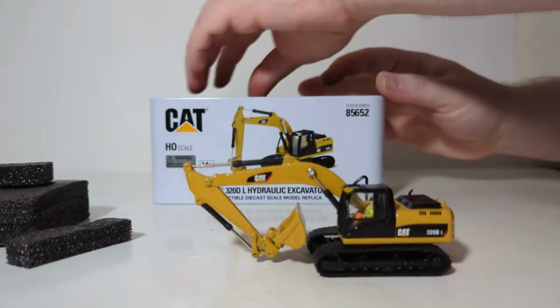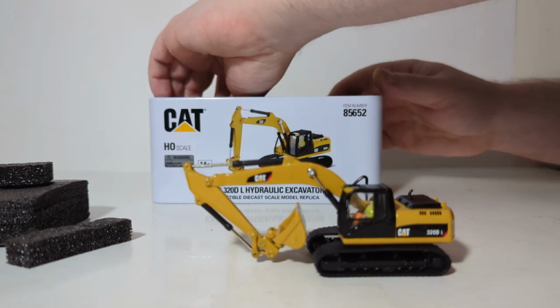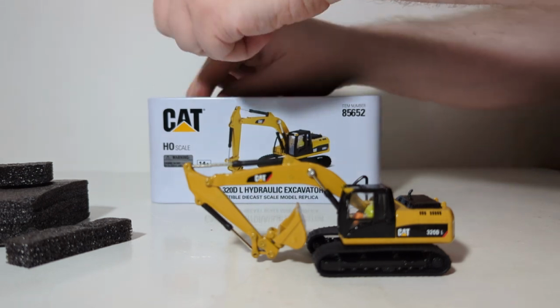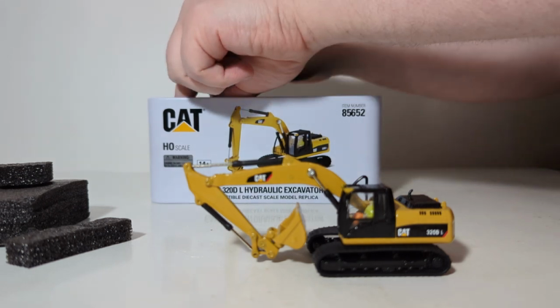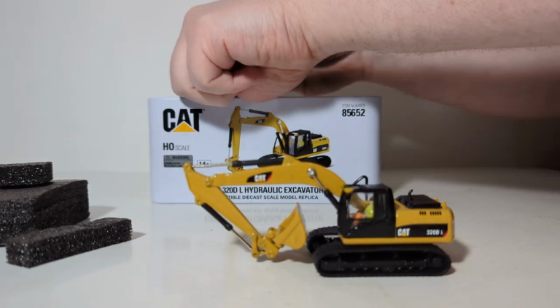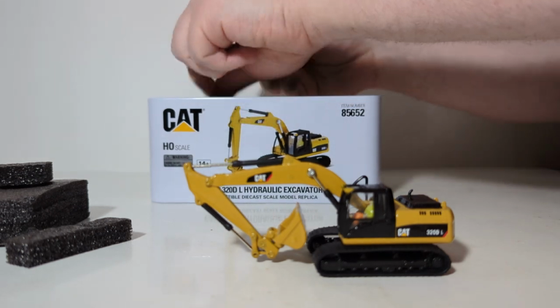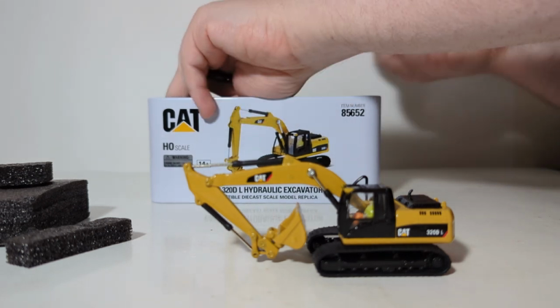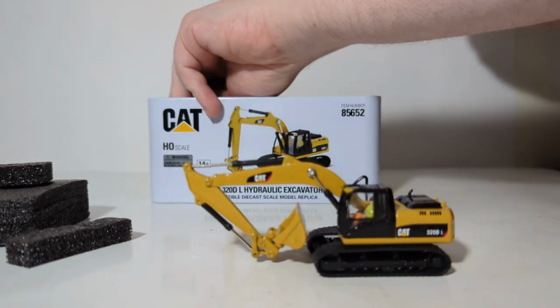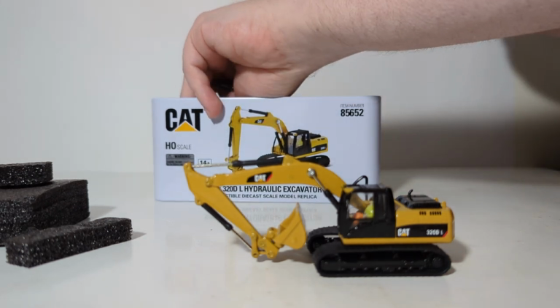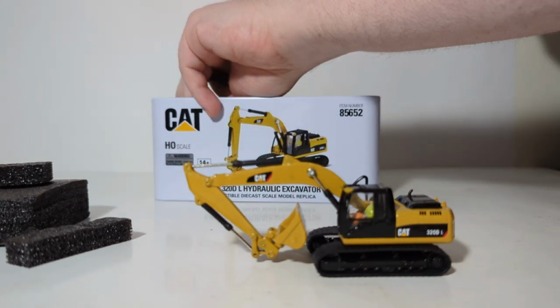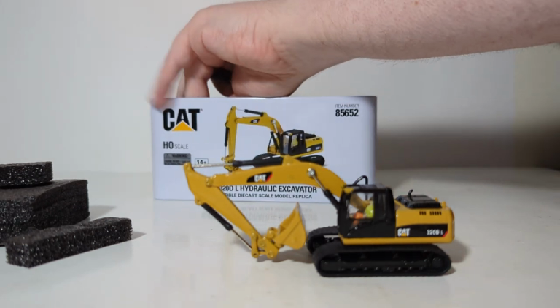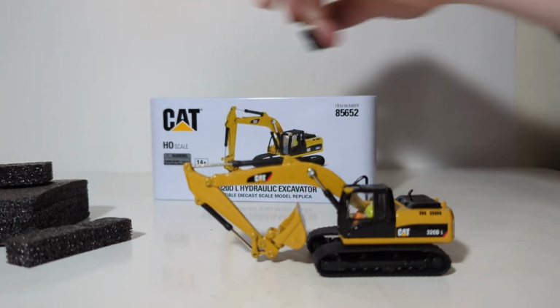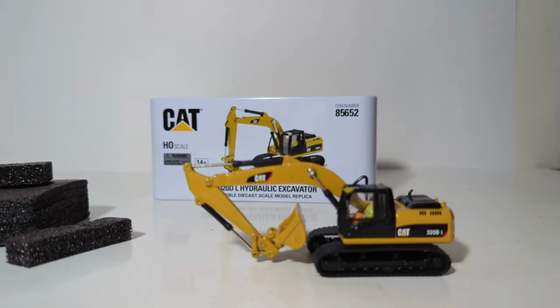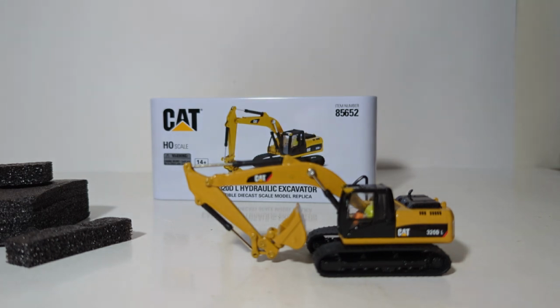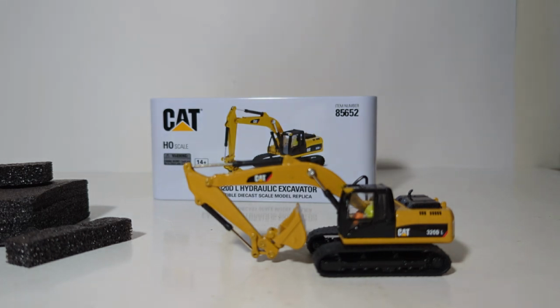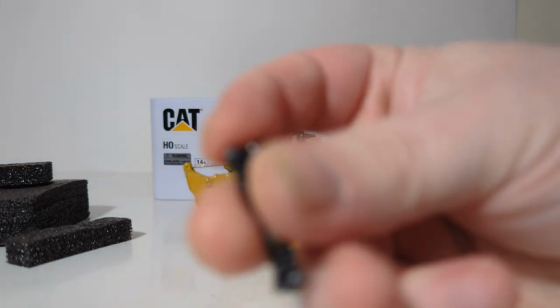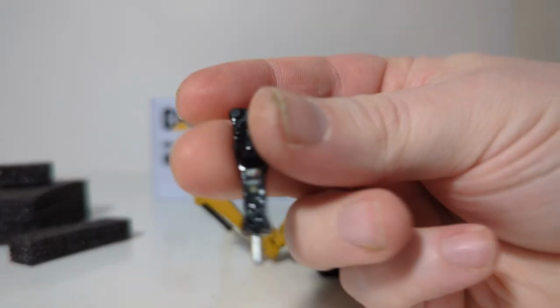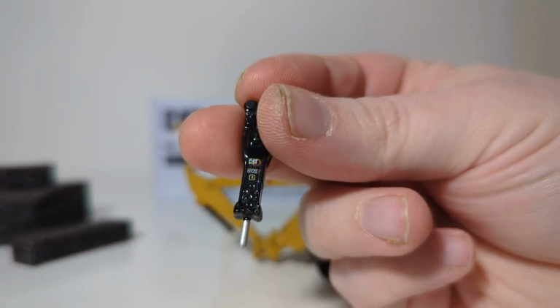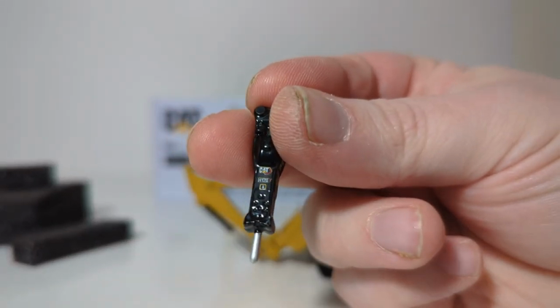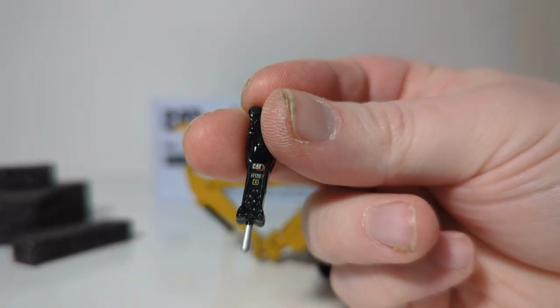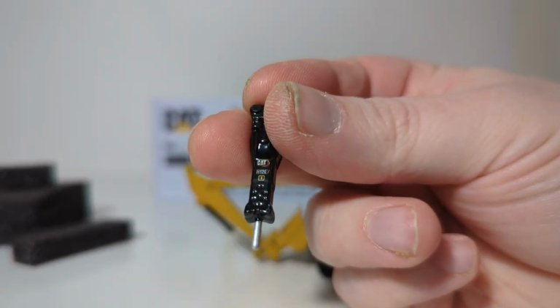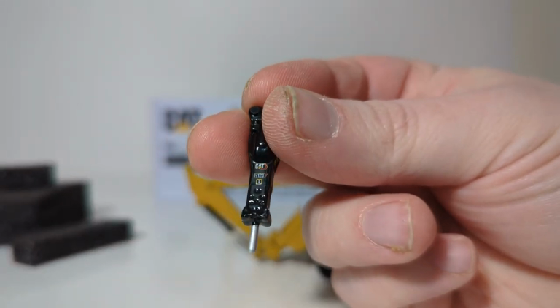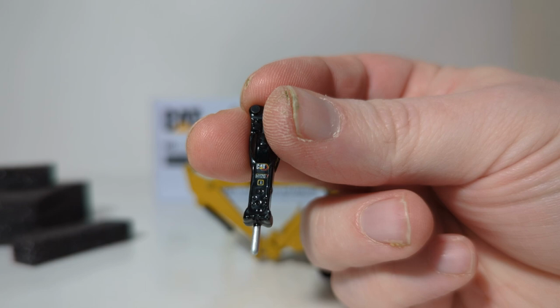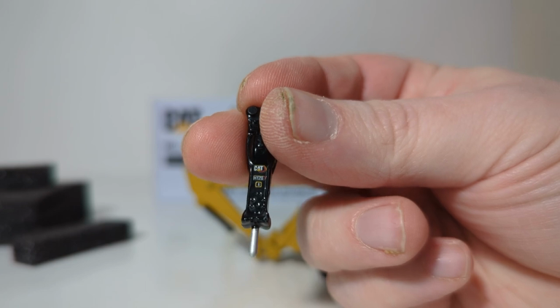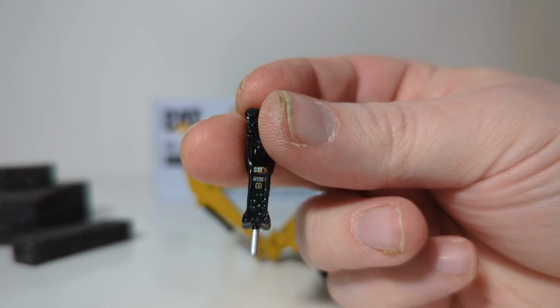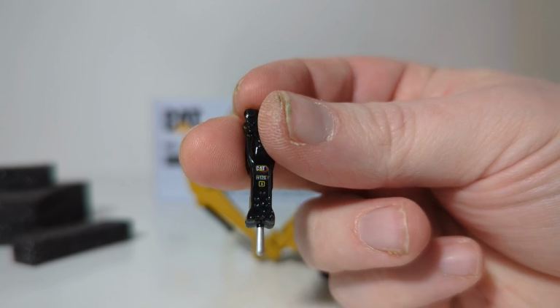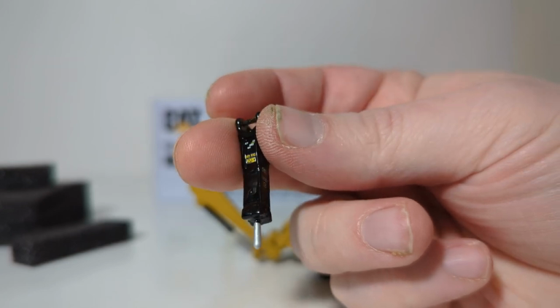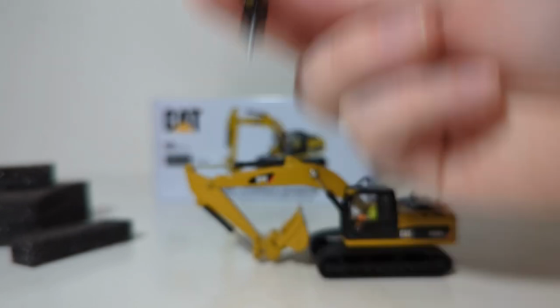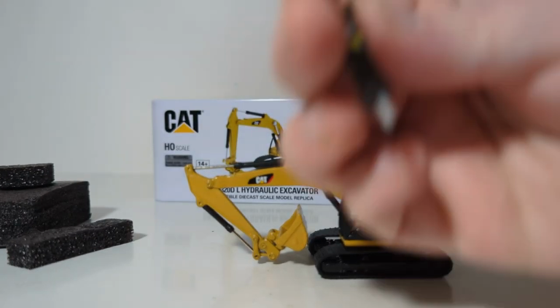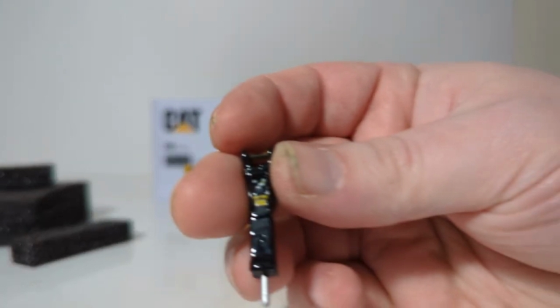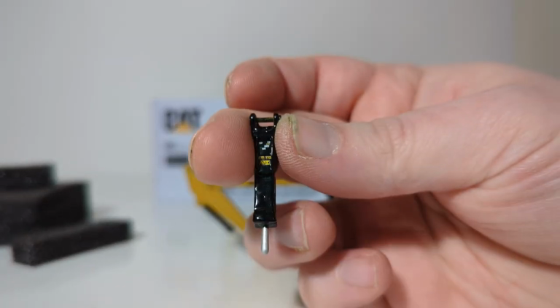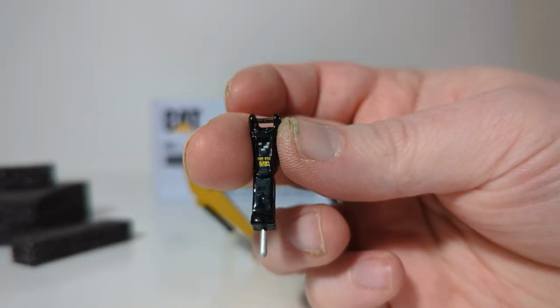Next we take out the four additional attachments. First we have a H120S hydraulic impact hammer. It may be difficult to see up close but you can make out the CAT logo, the model number, and some warning labels on the side in yellow.